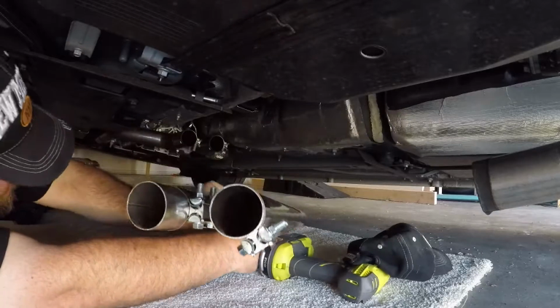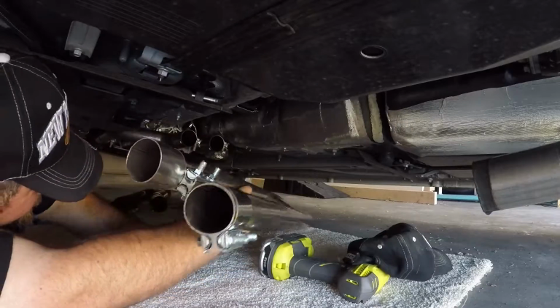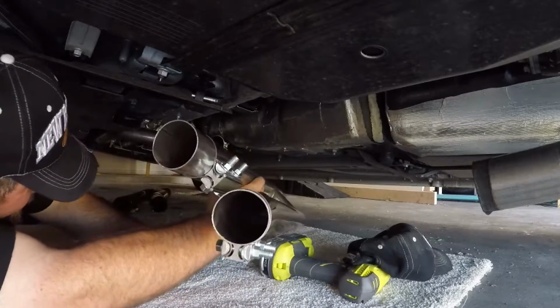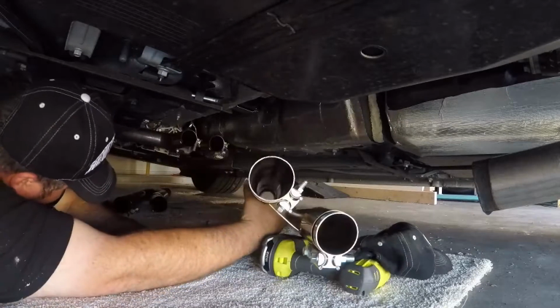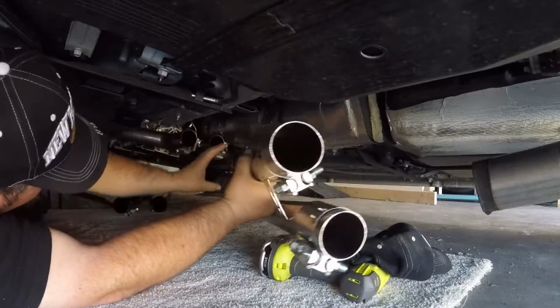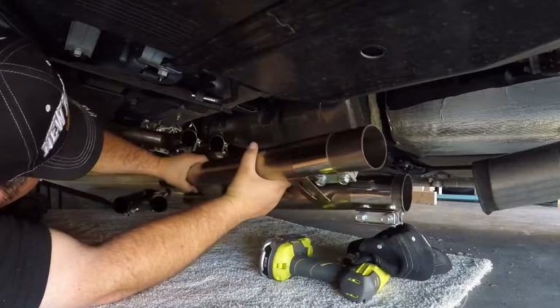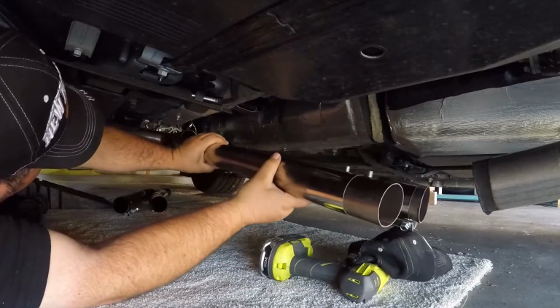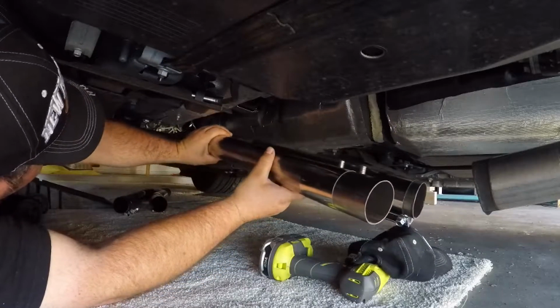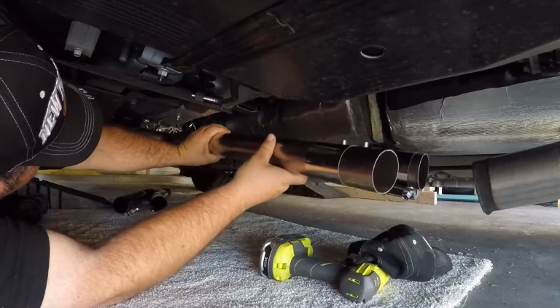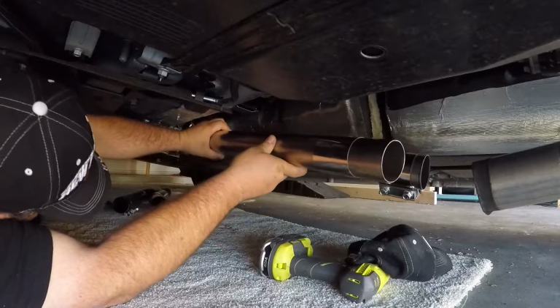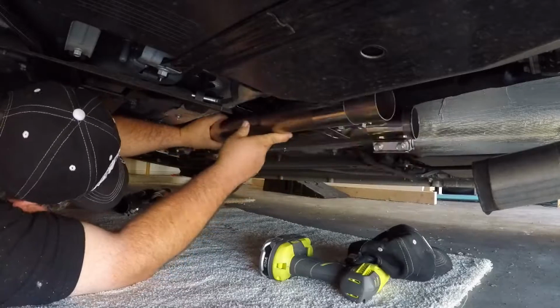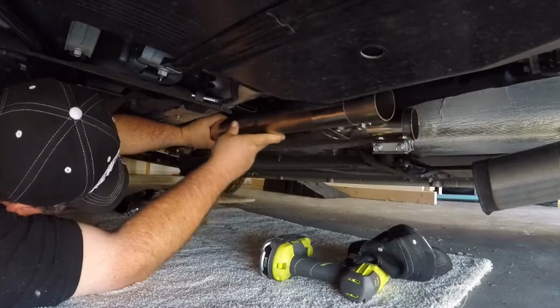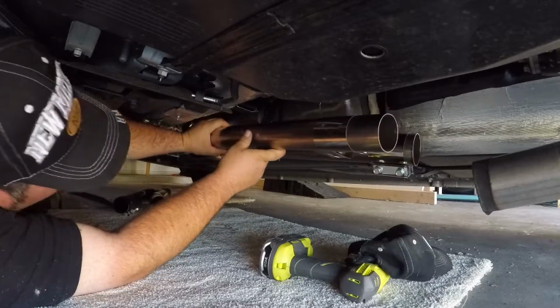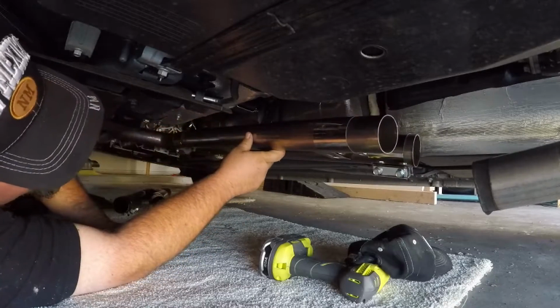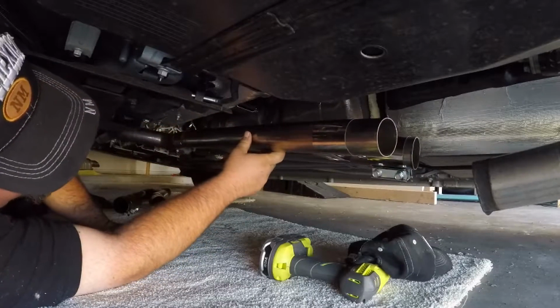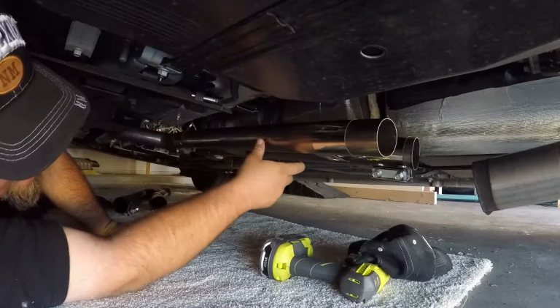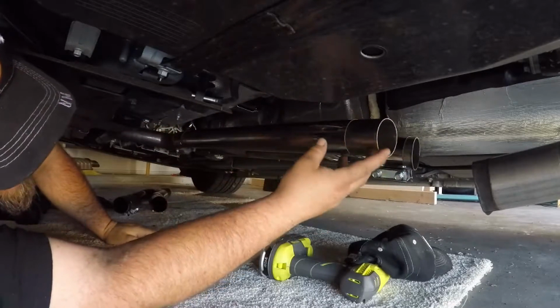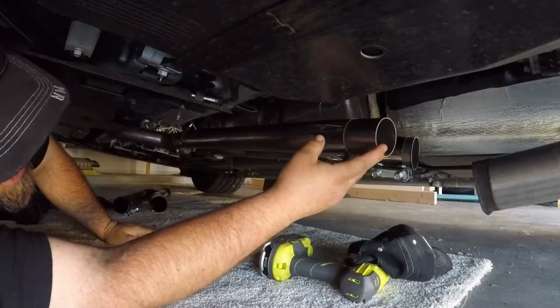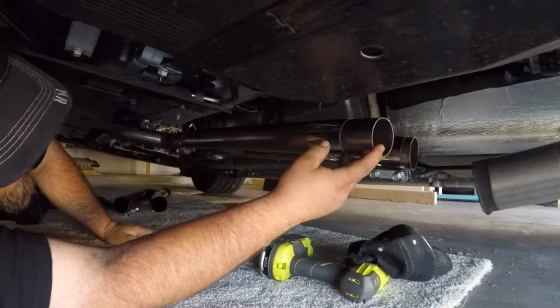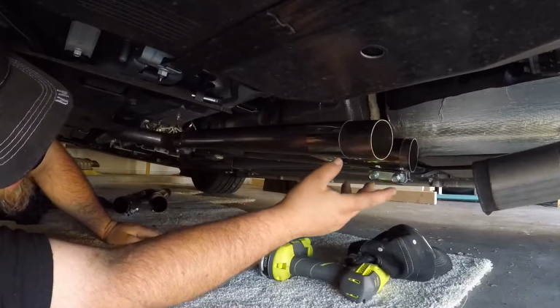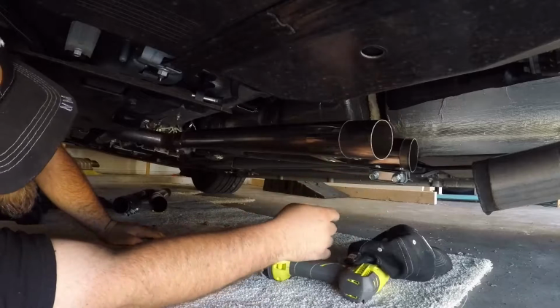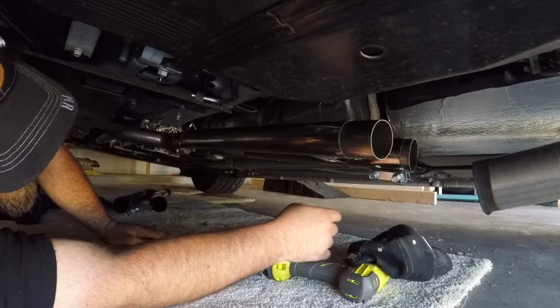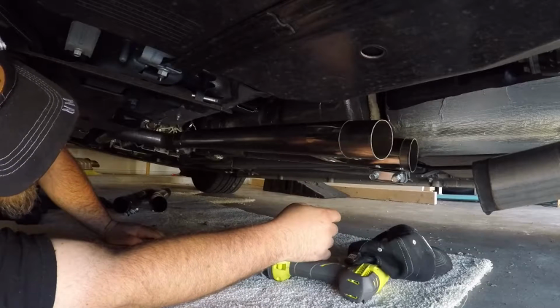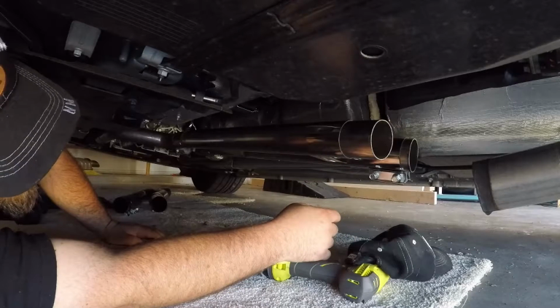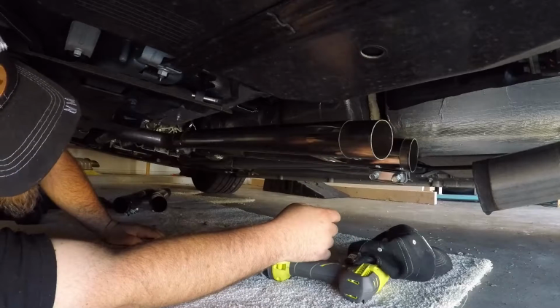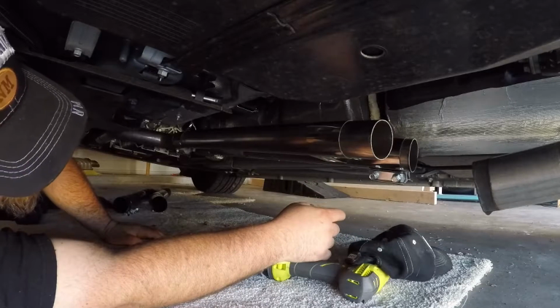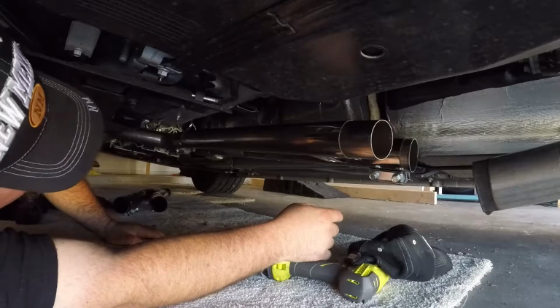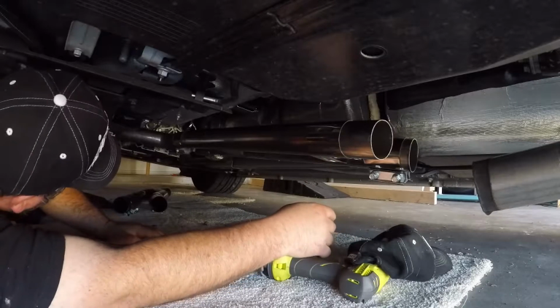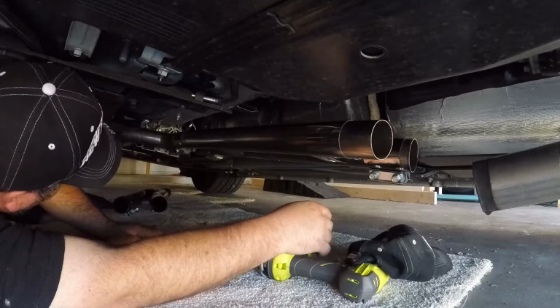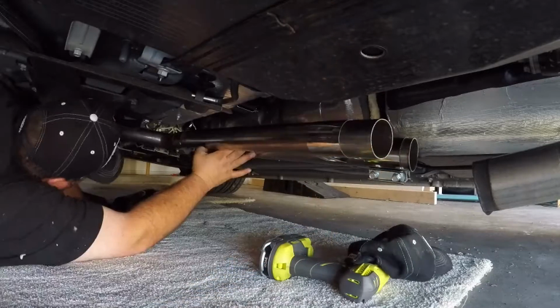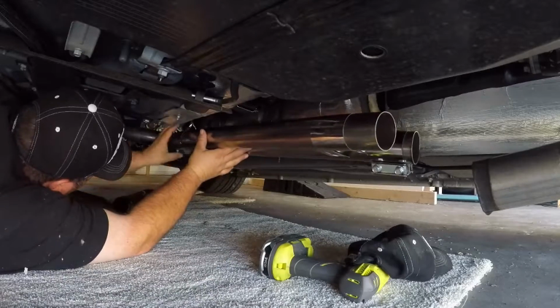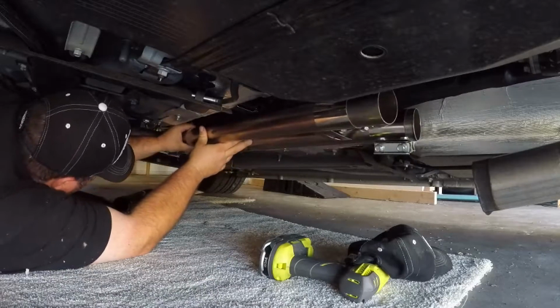Let's see how bad the extensions are needed. Oh yeah, you can see right there — we're already about six to eight inches from needing an extension.